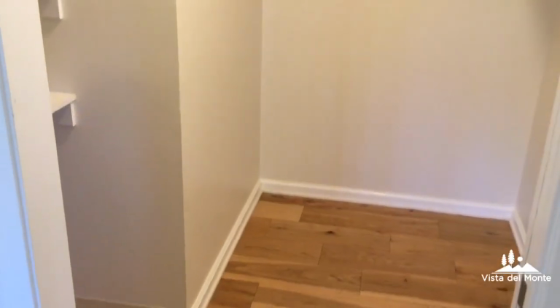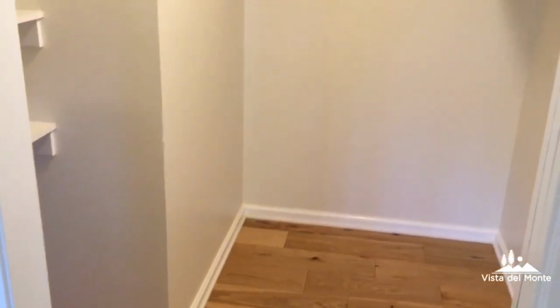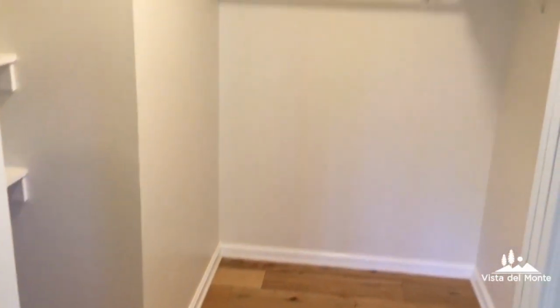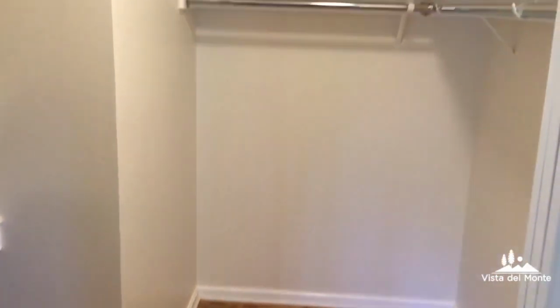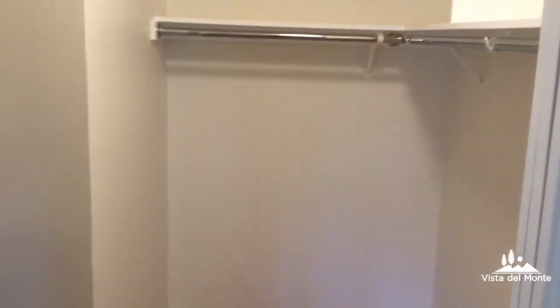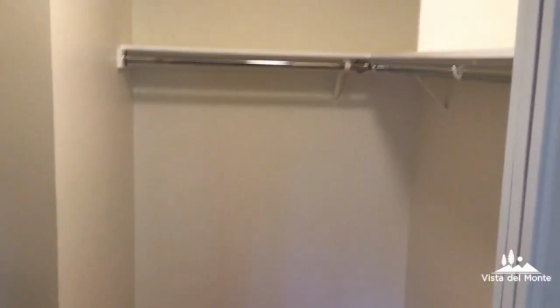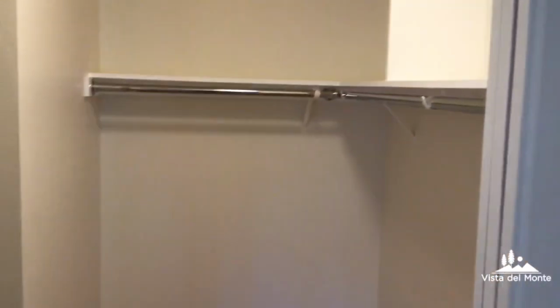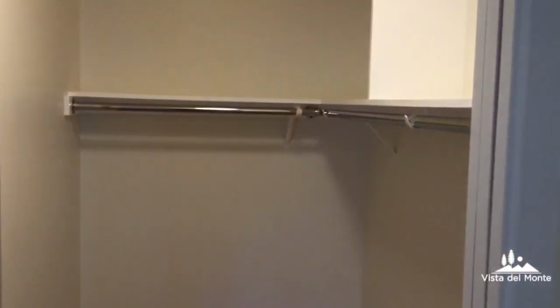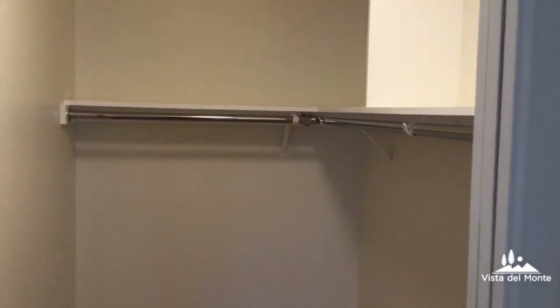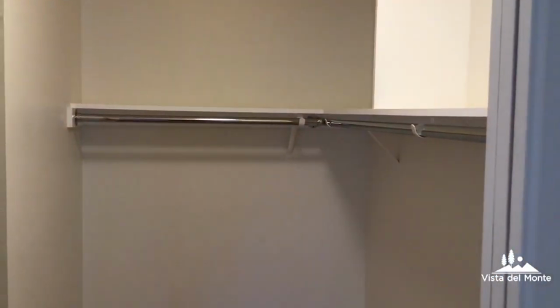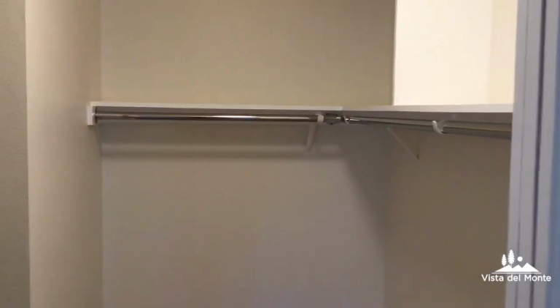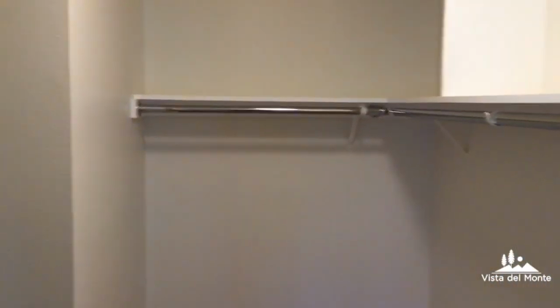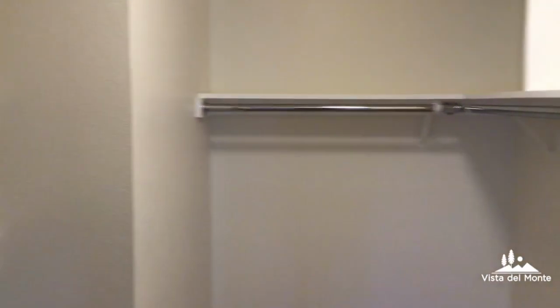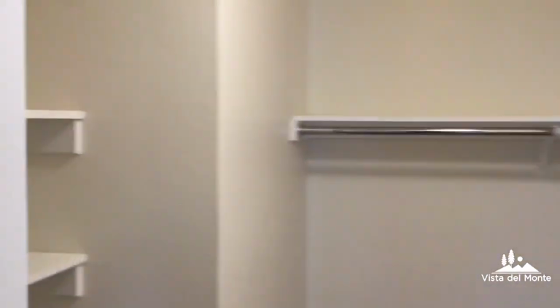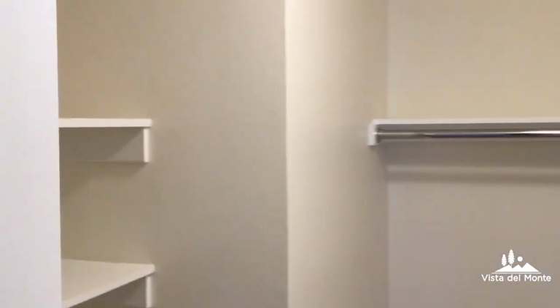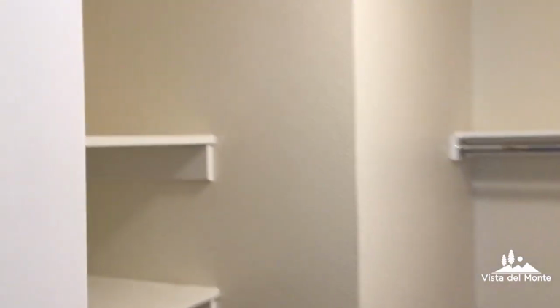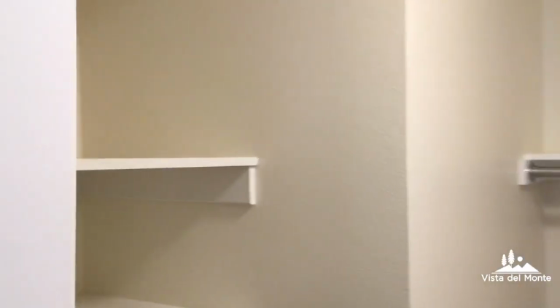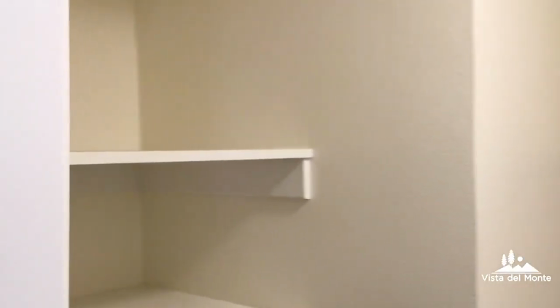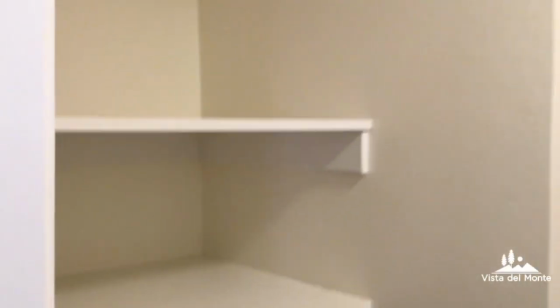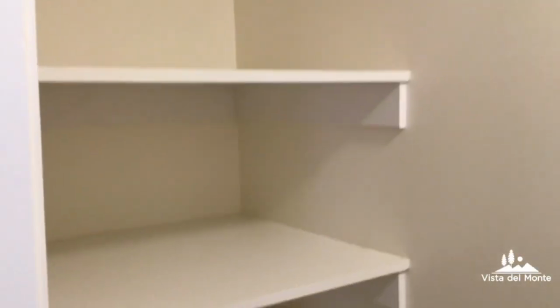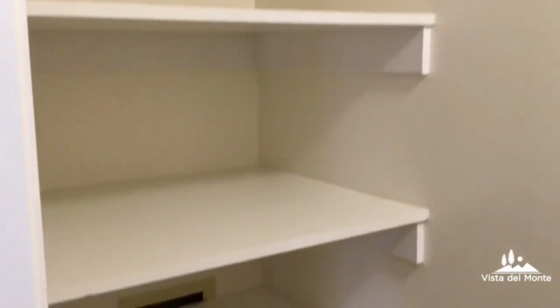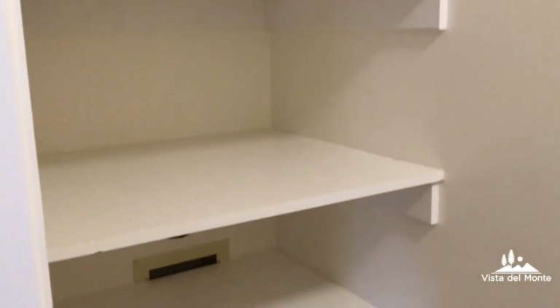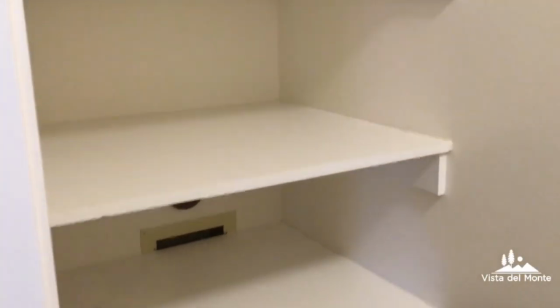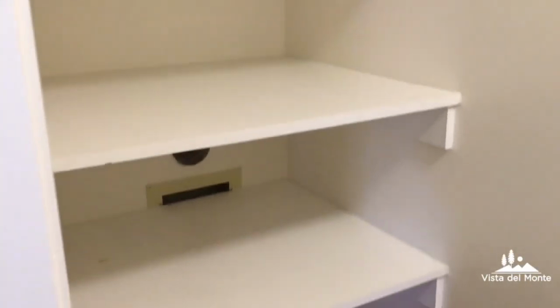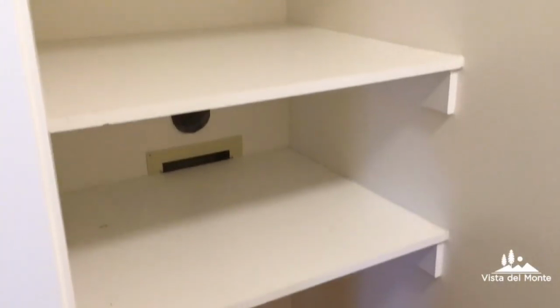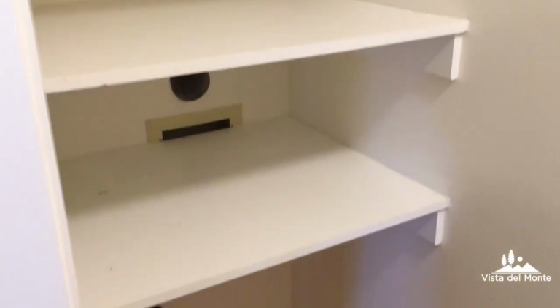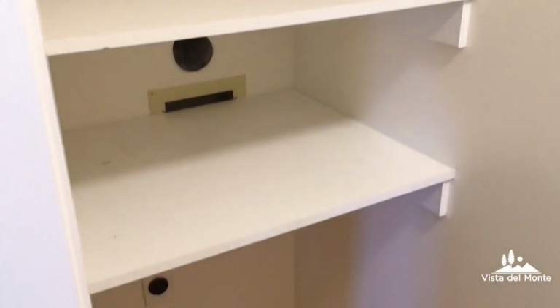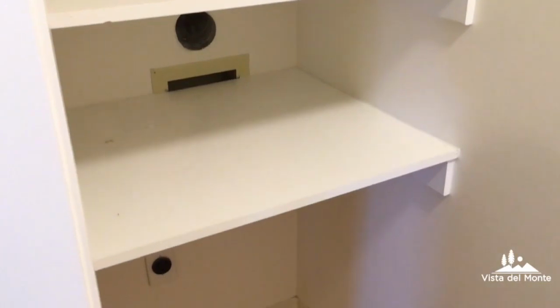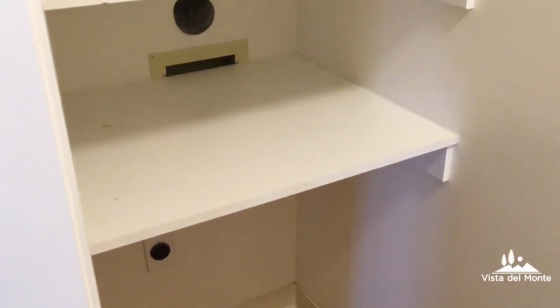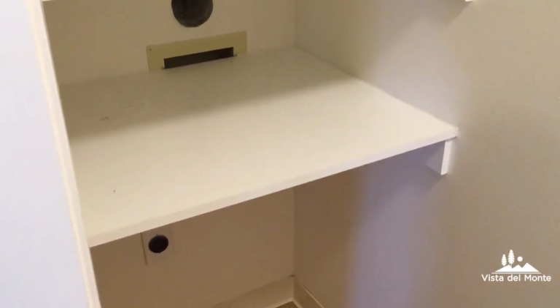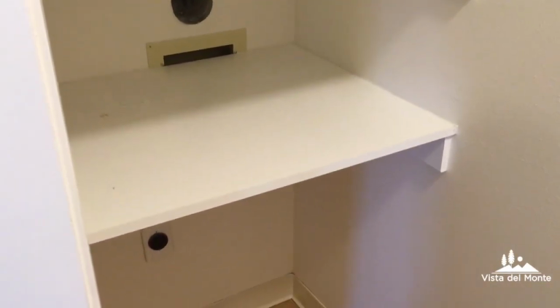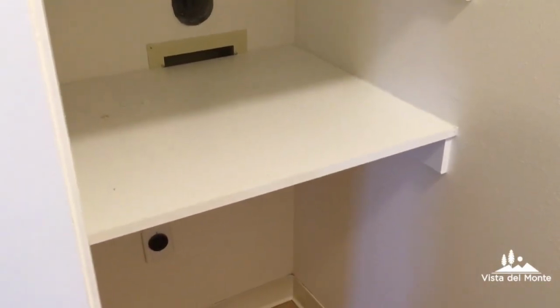Here in the bedroom you have this nice big walk-in closet. Currently there is shelving in here, or we can provide you with a stackable washer and dryer.